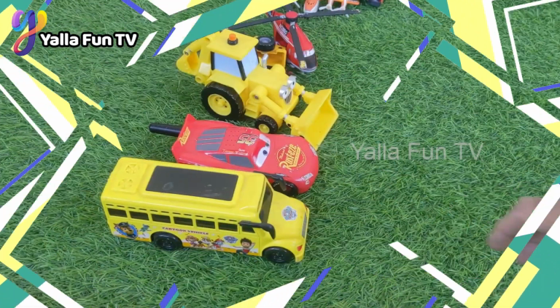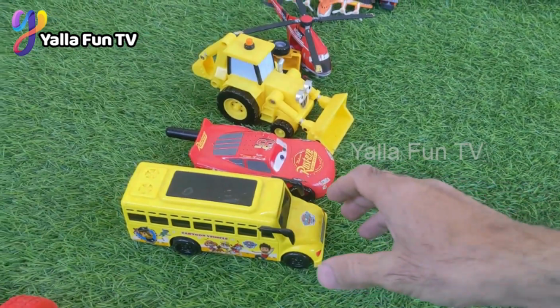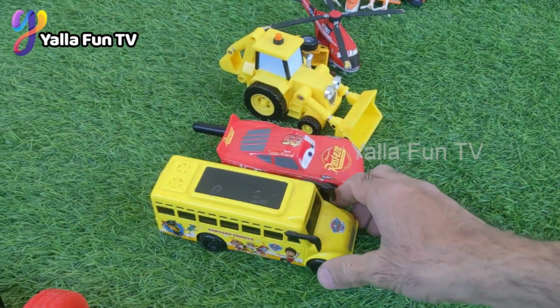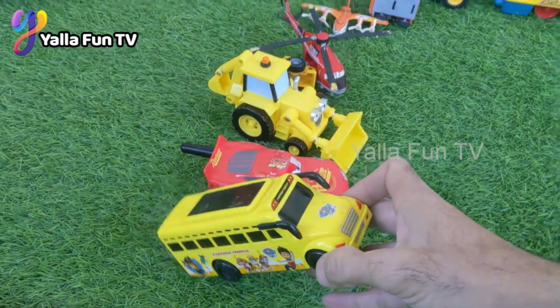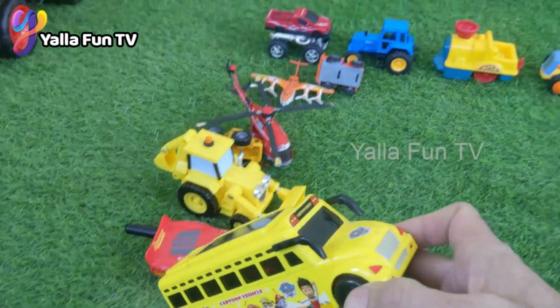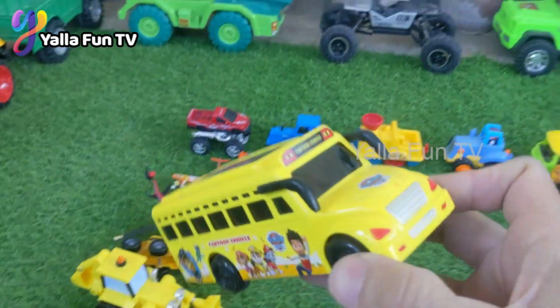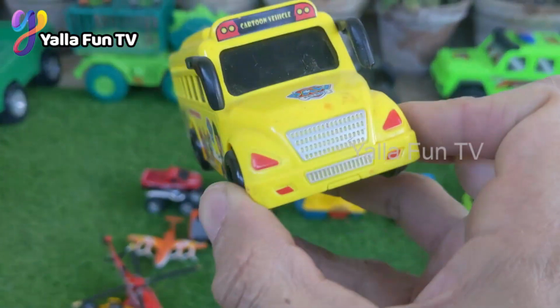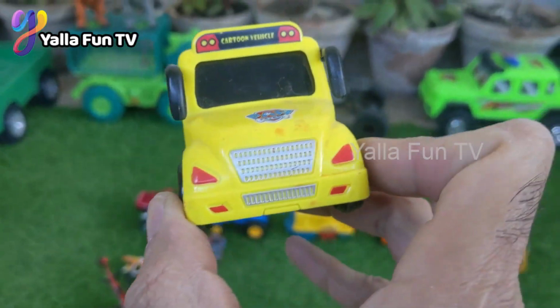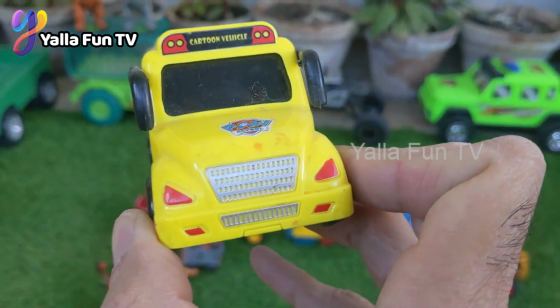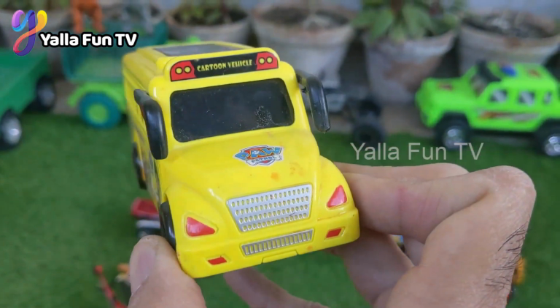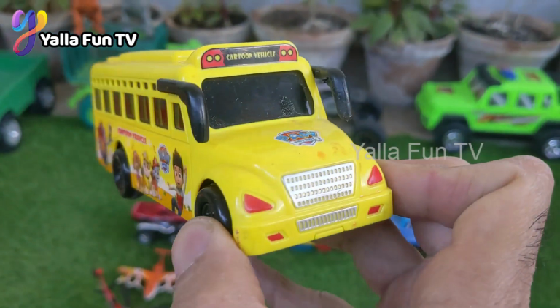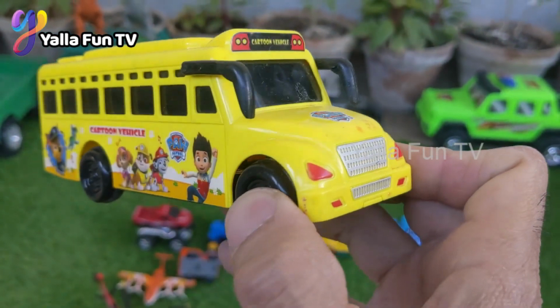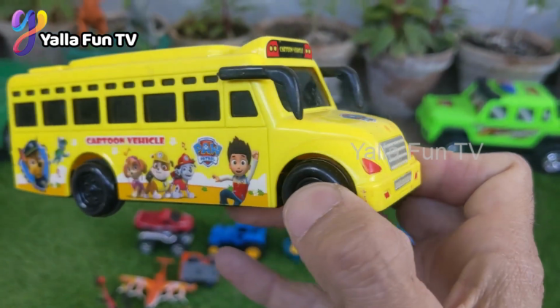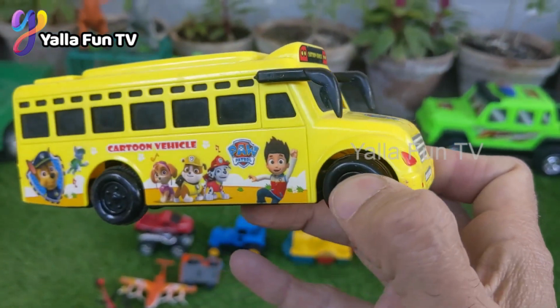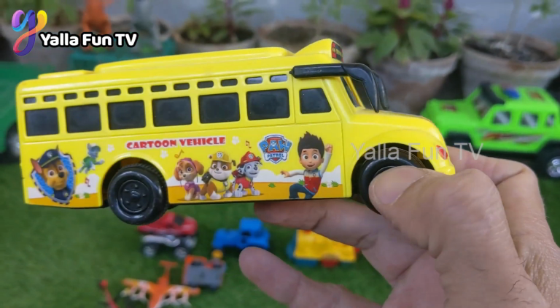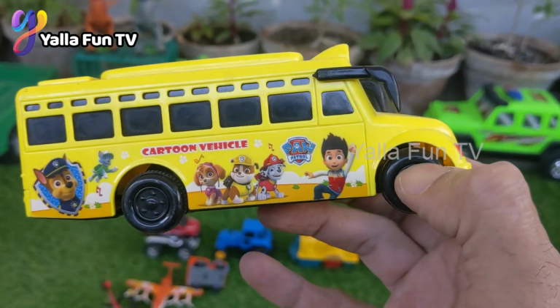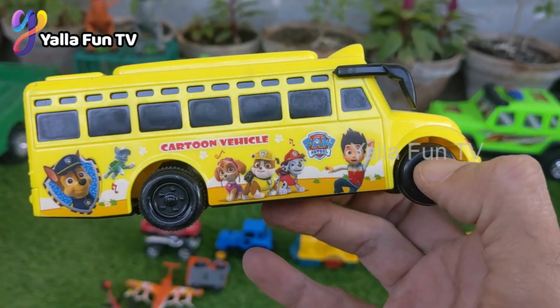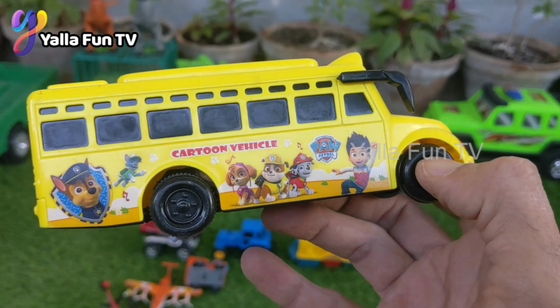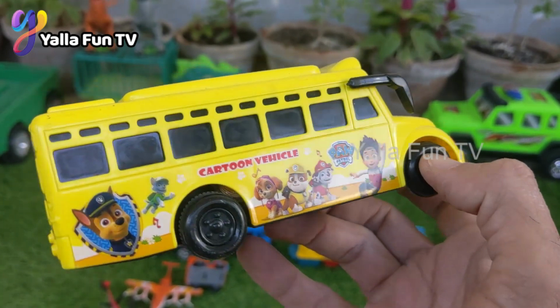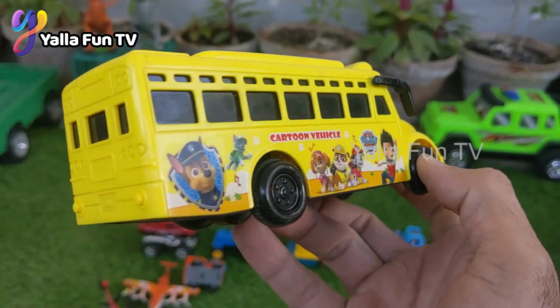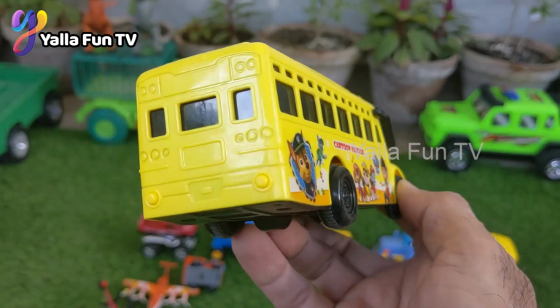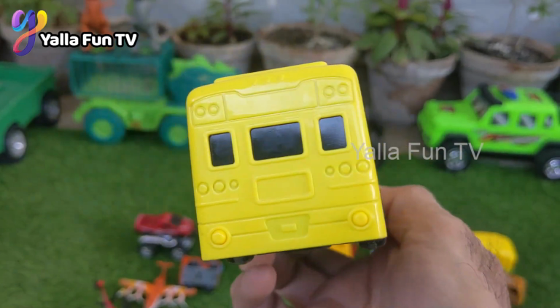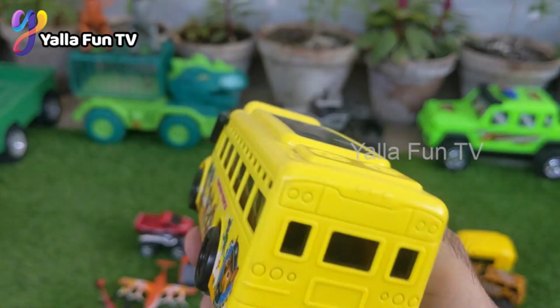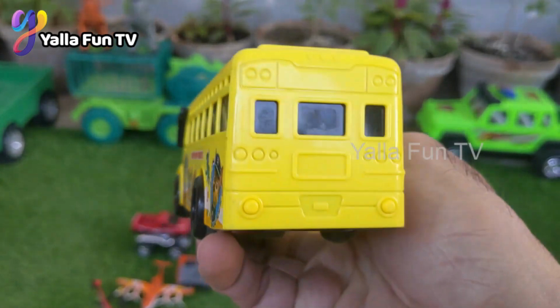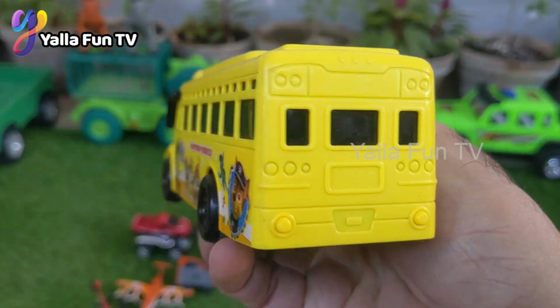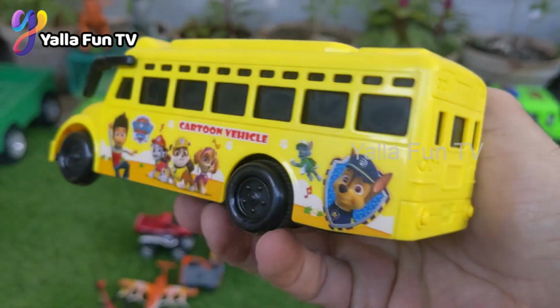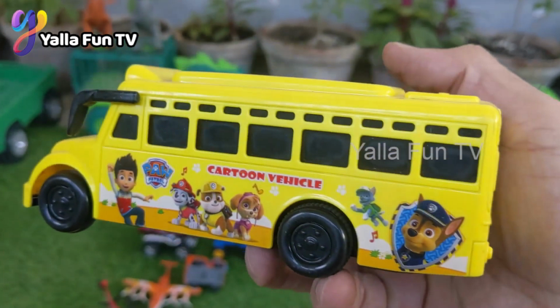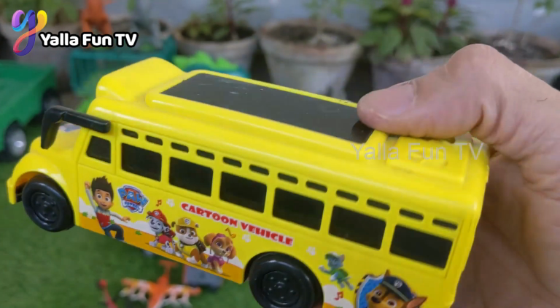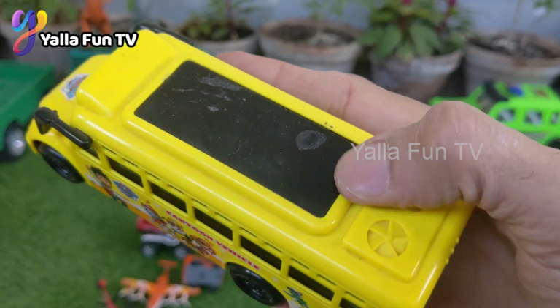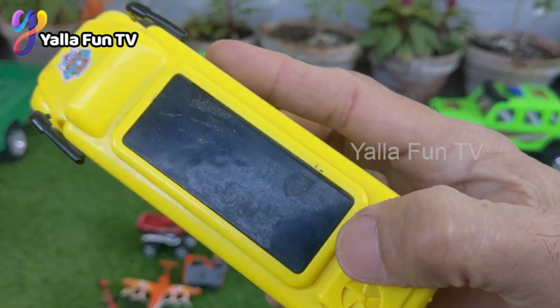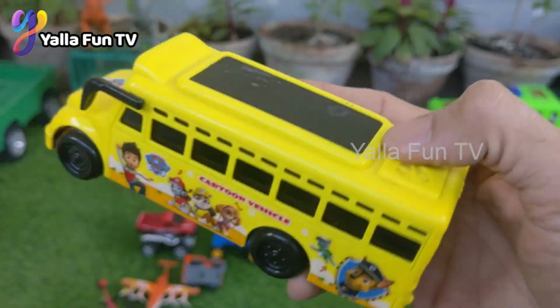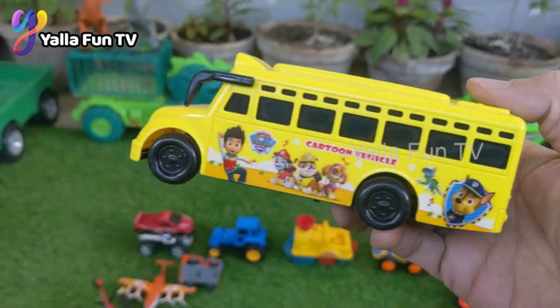The next one we have is a school bus, and this school bus is so good and big. This belongs to your favorite character Paw Patrol, and this yellow color is the symbol of a school bus.